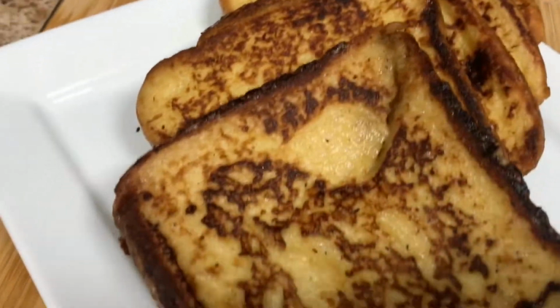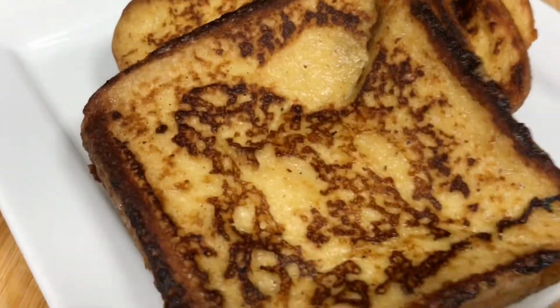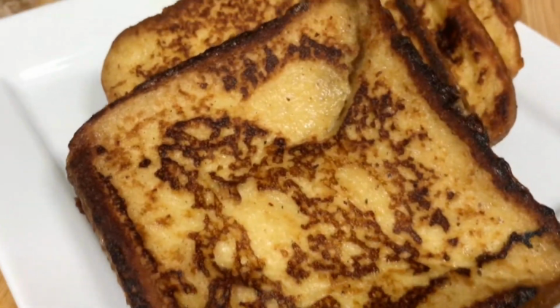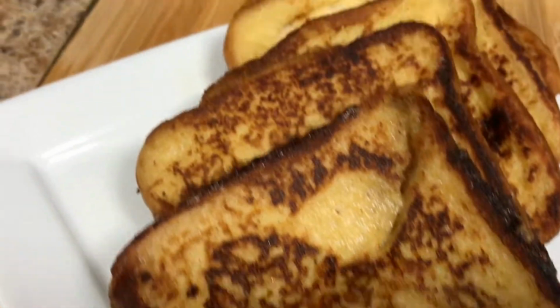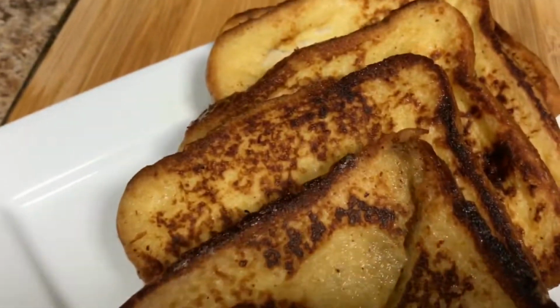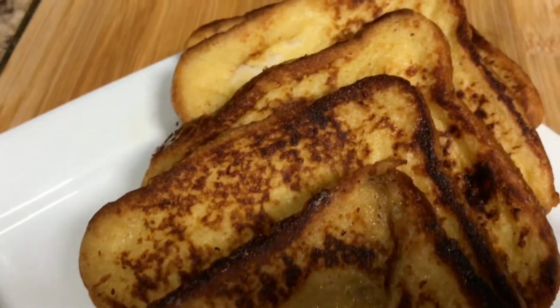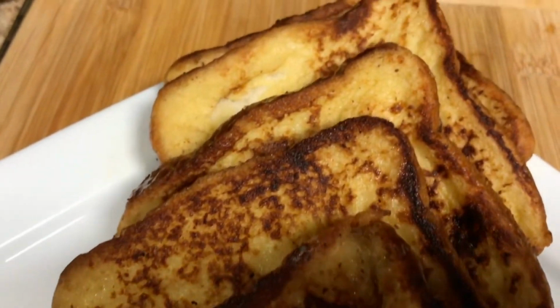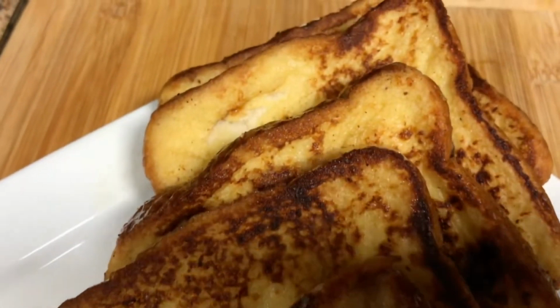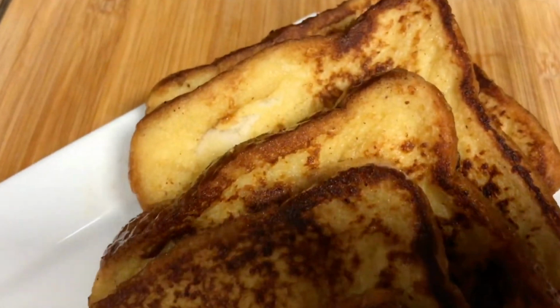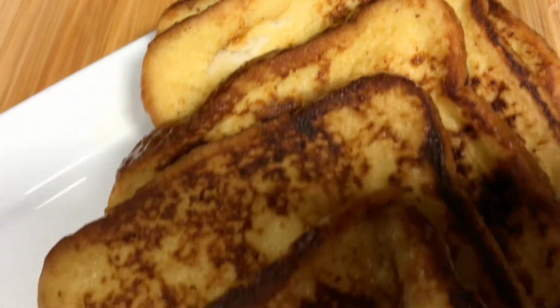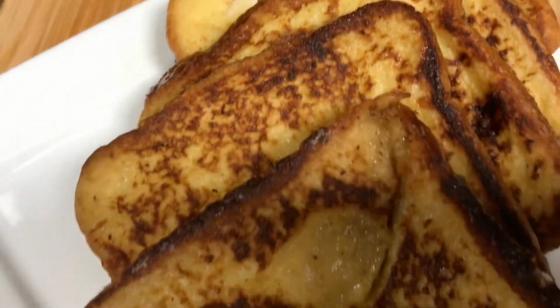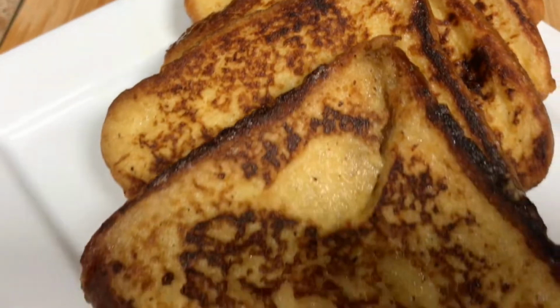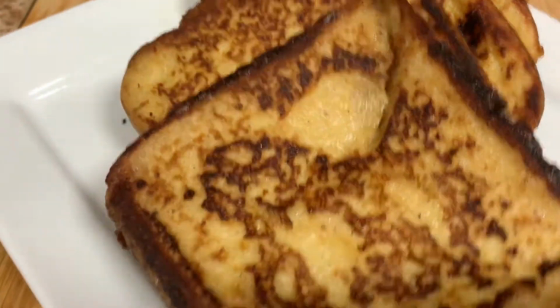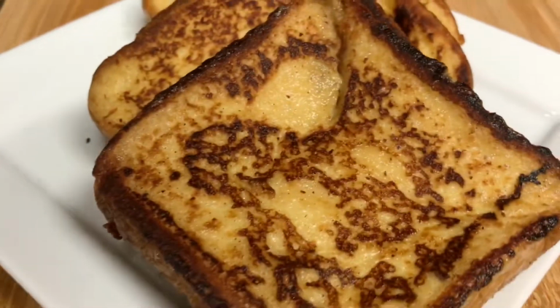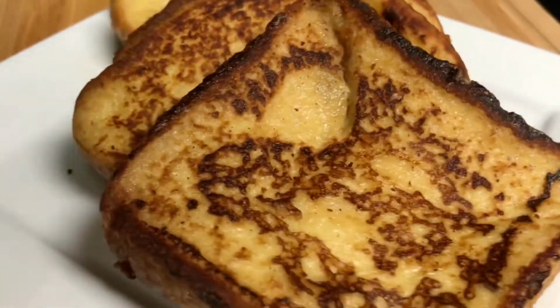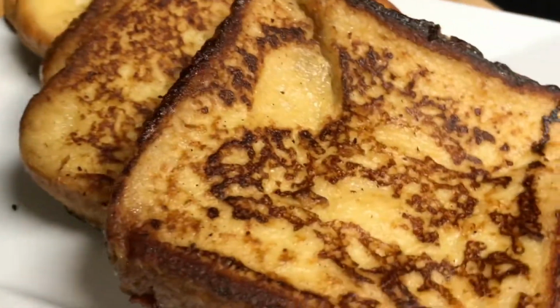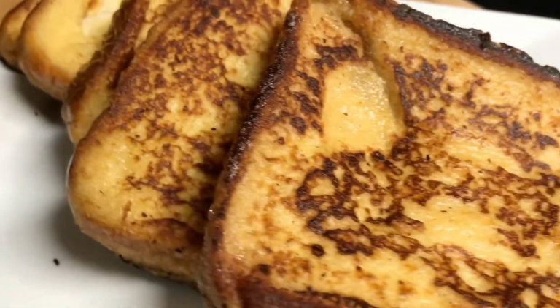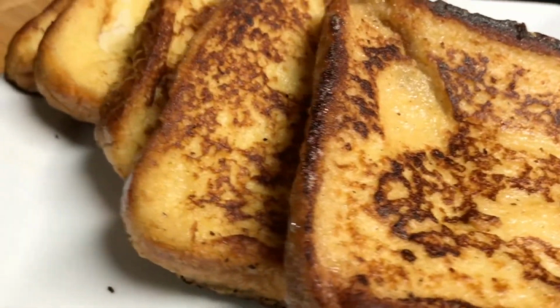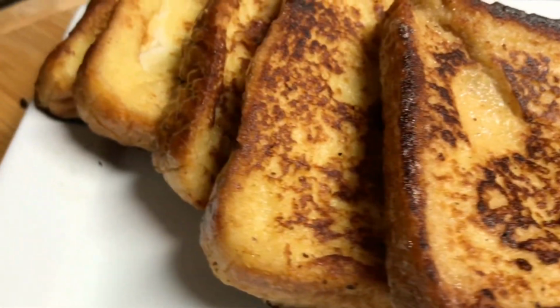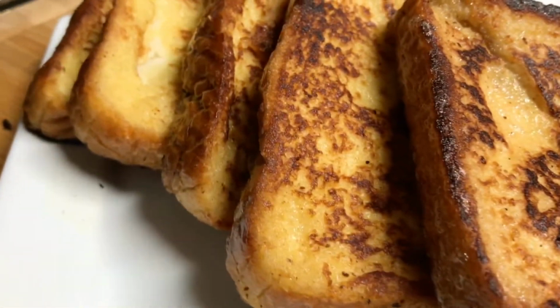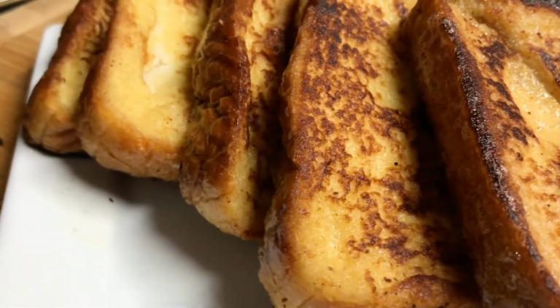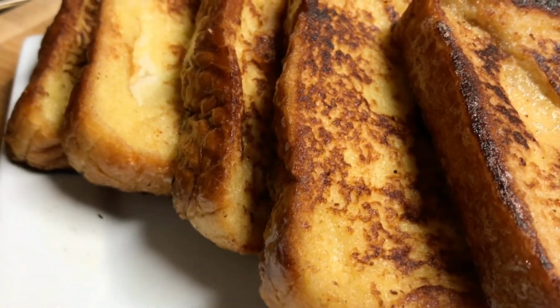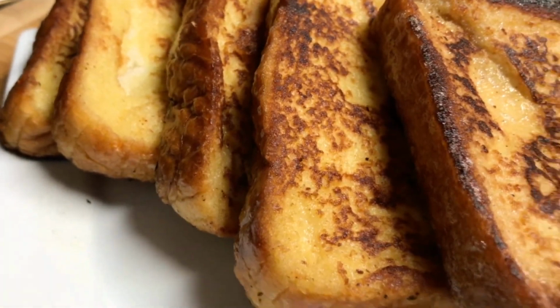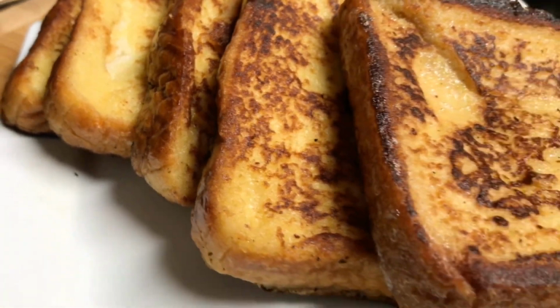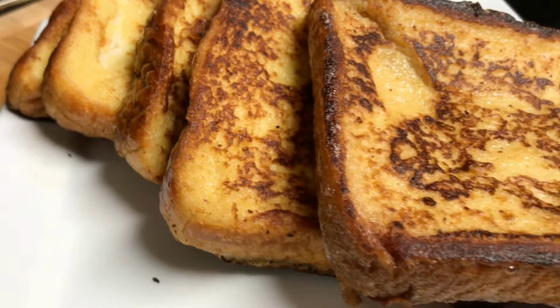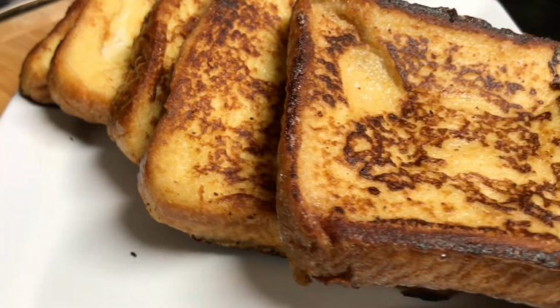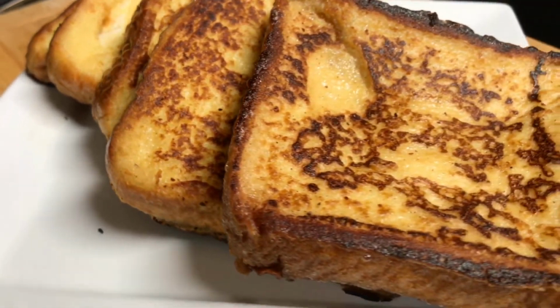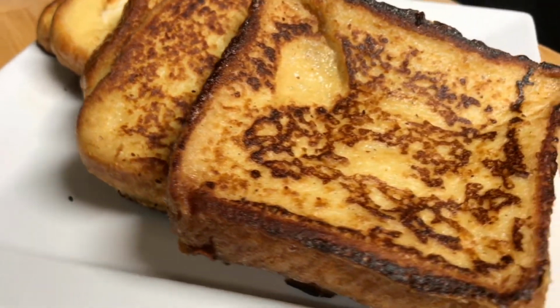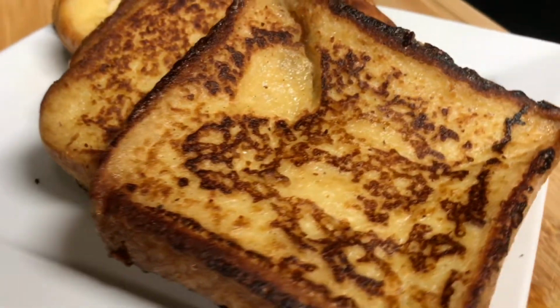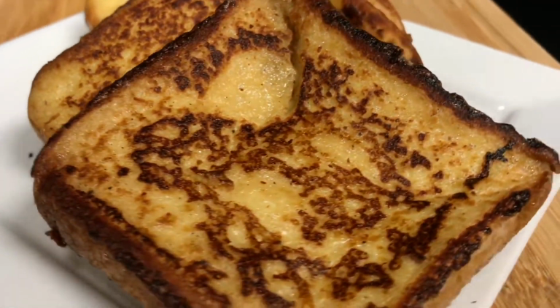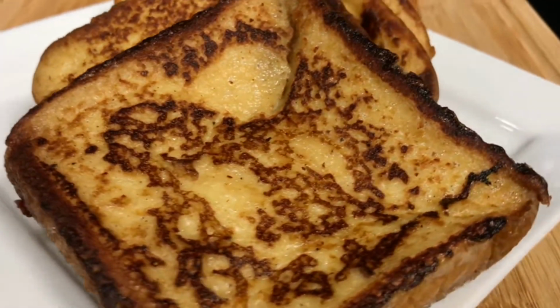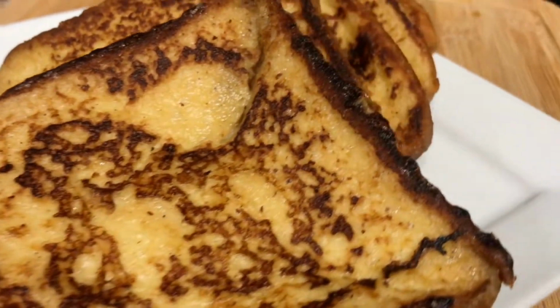Hi guys, if you're interested to see how I make this delicious cinnamon french toast, please stick around till the end of the video. I promise you it's going to be a short and quick recipe.